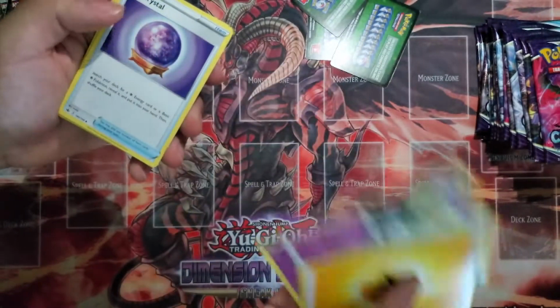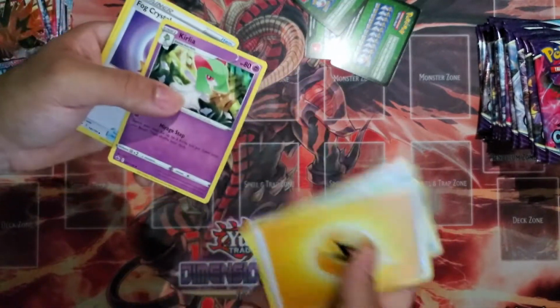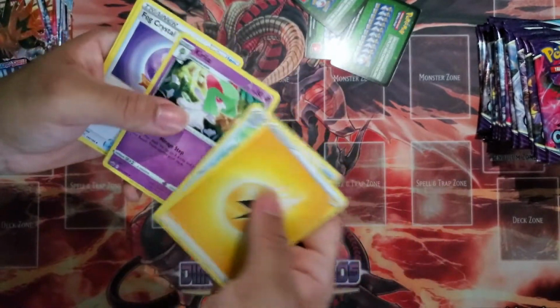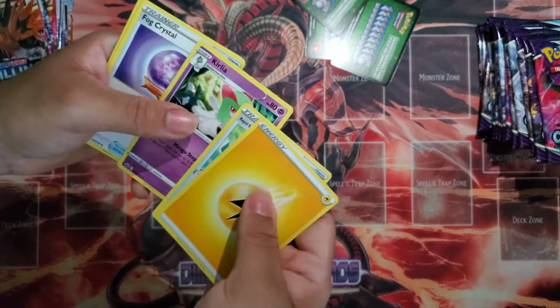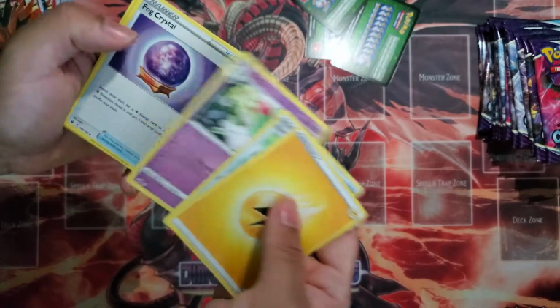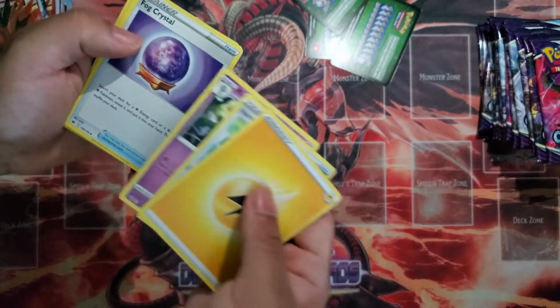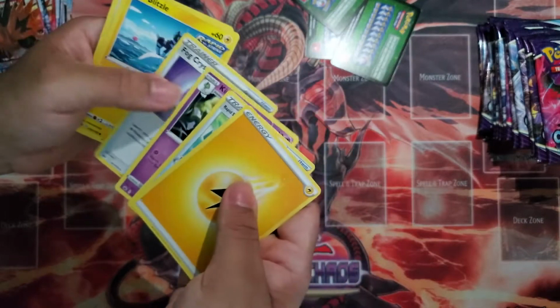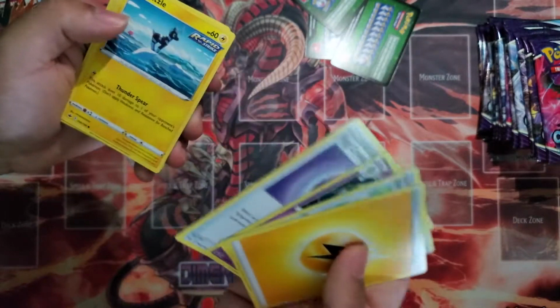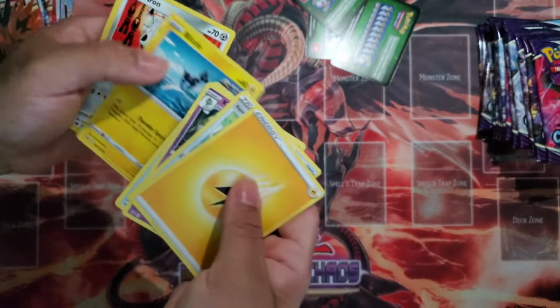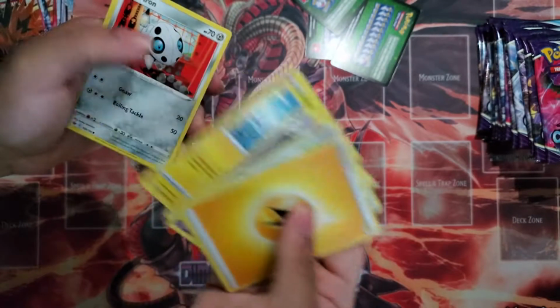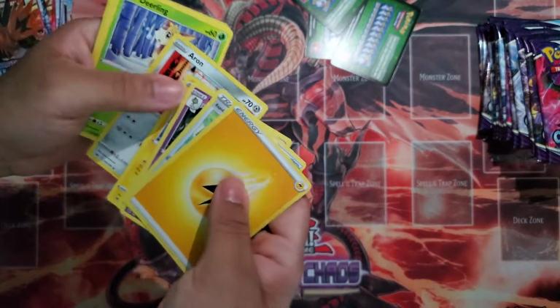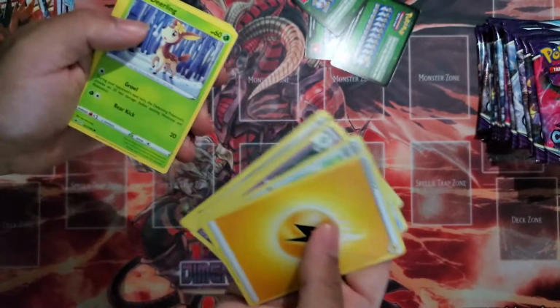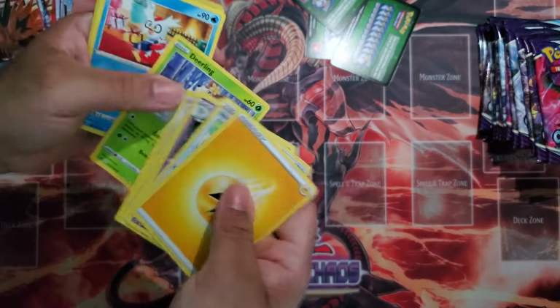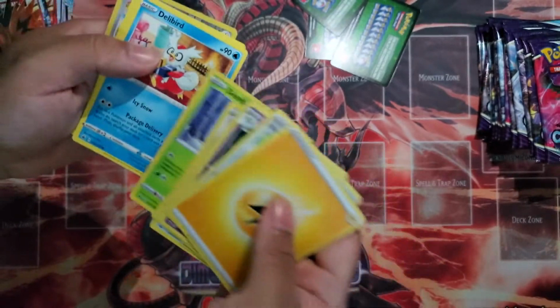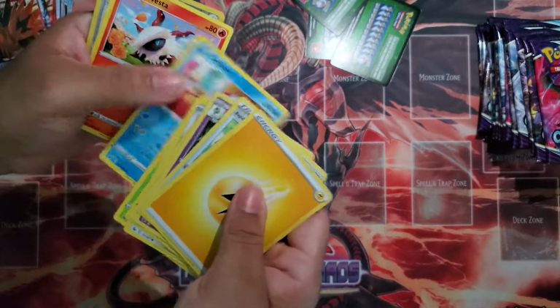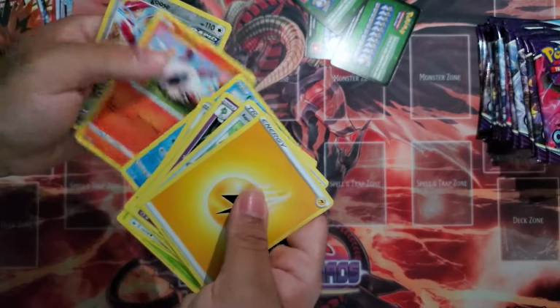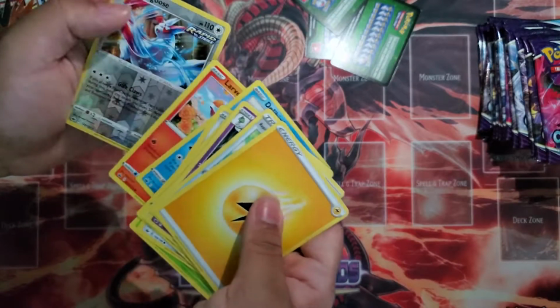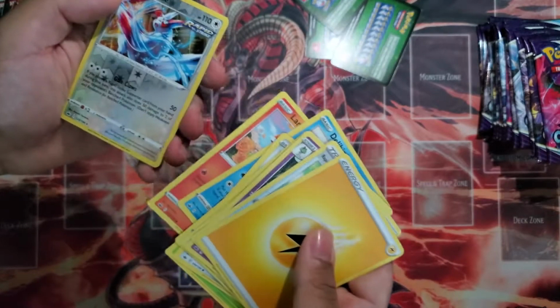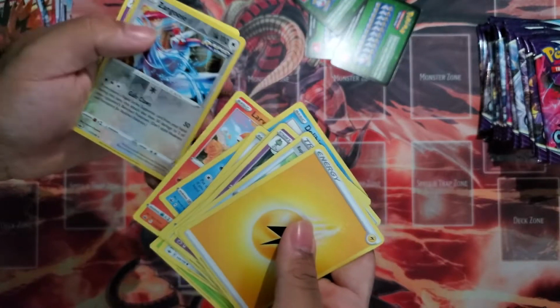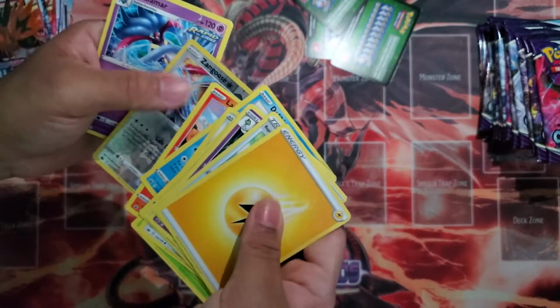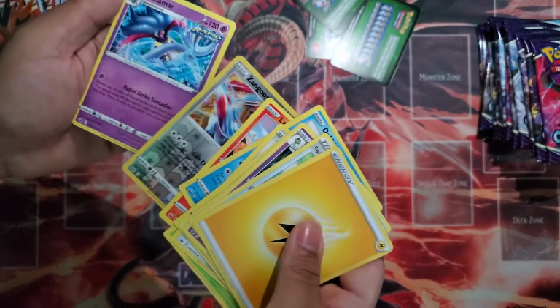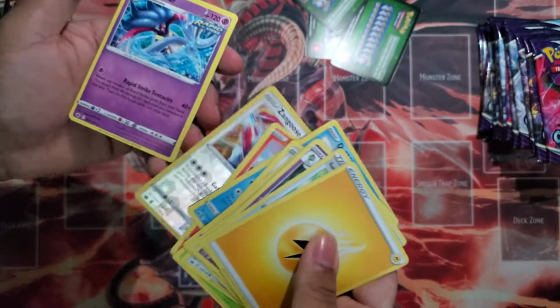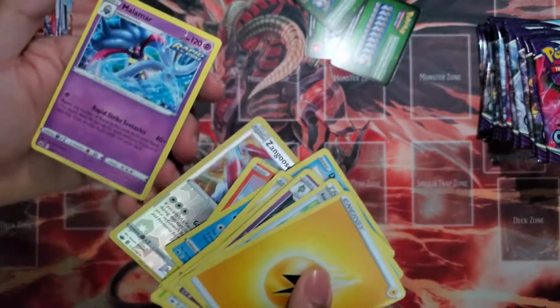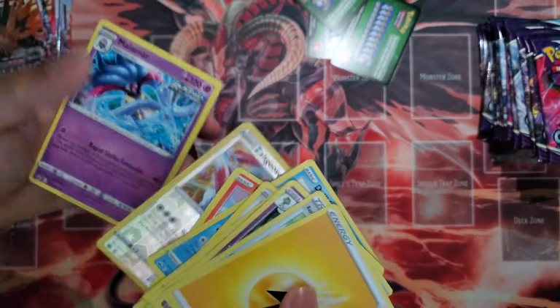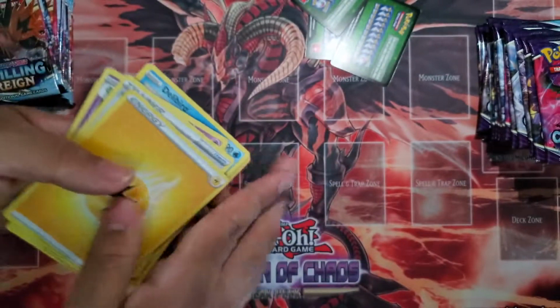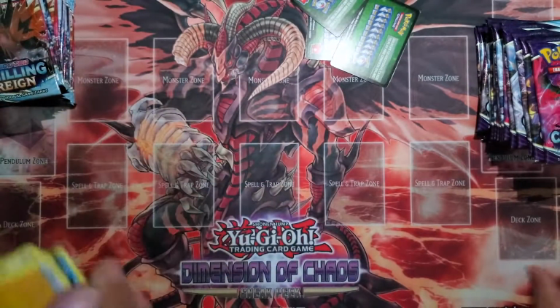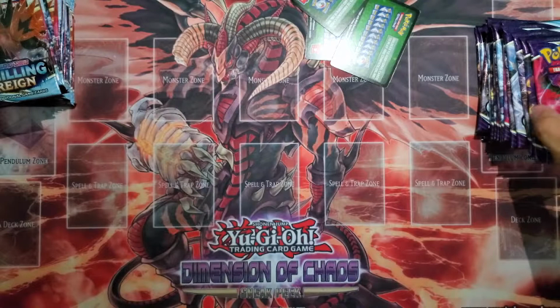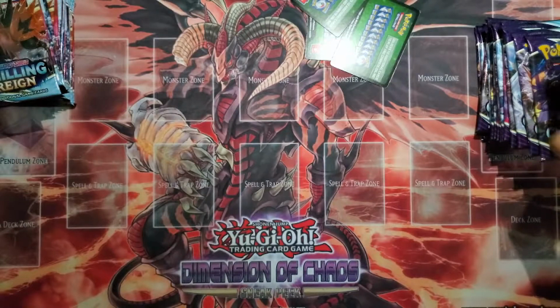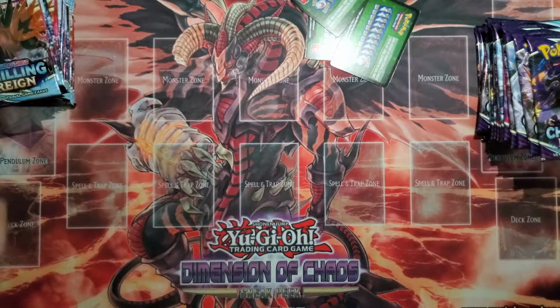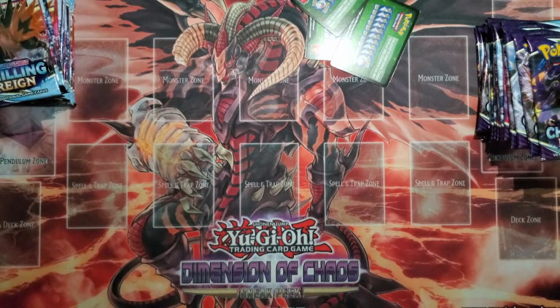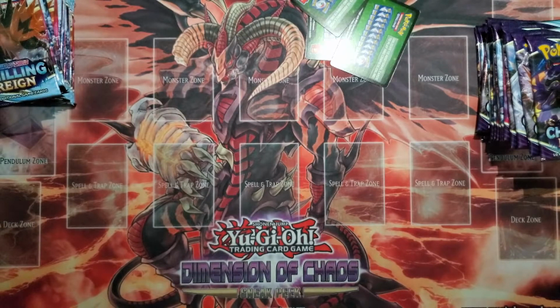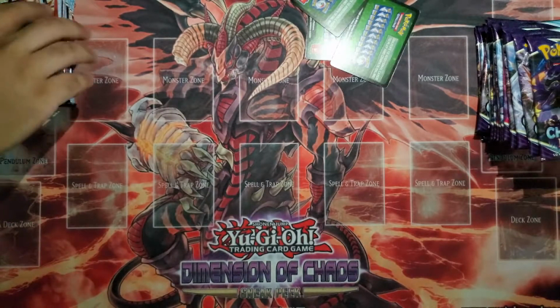This one: Crabrawler, Bar Crystal, Blitzle, Archen, Deerling, Delibird, Garbodor, Reverse Holo Zangoose, and Malamar. Oh, sweet! Nice. Did you get any Malamars last time?